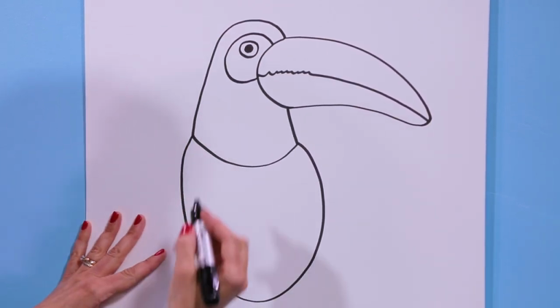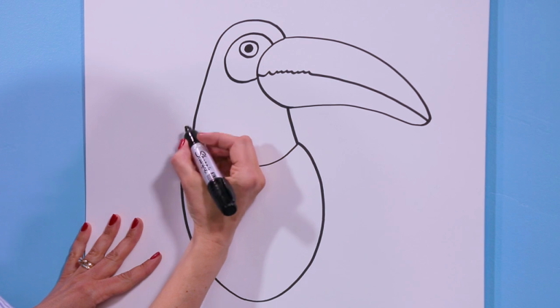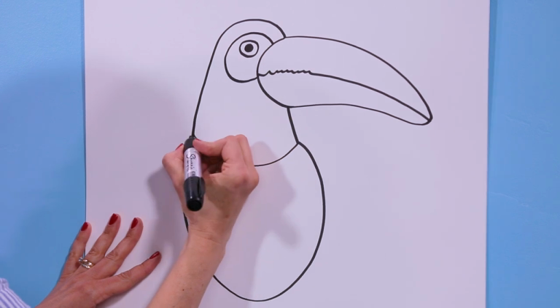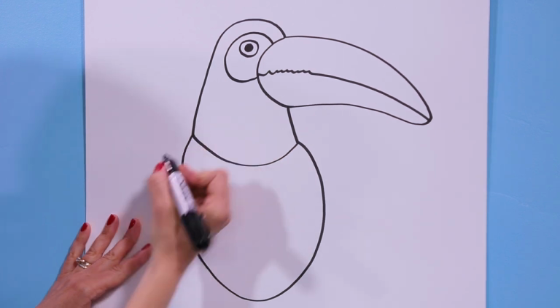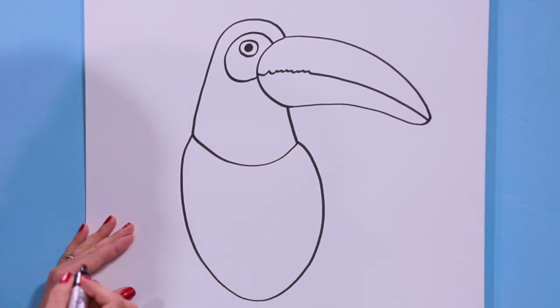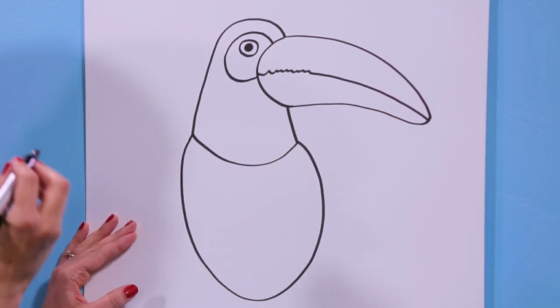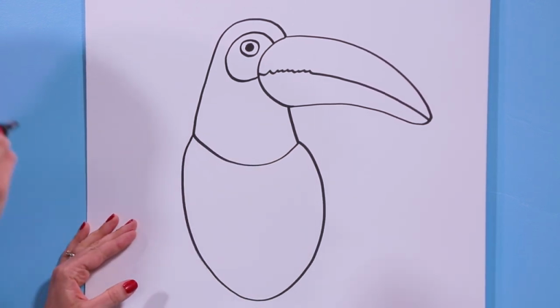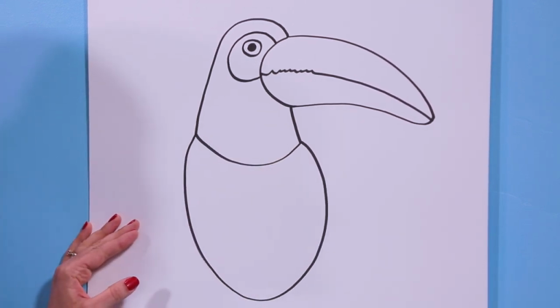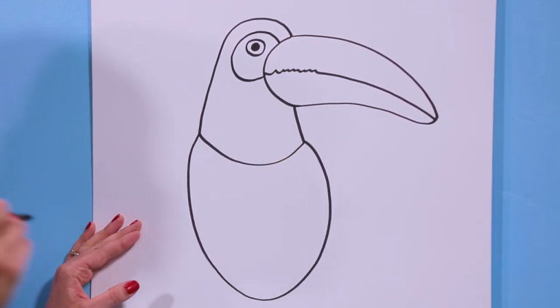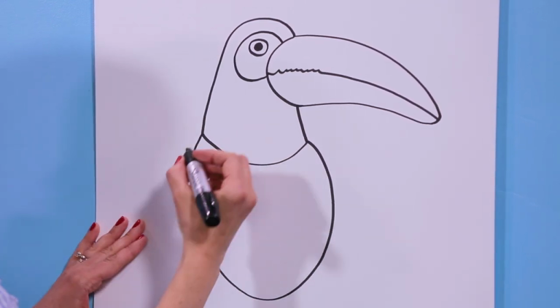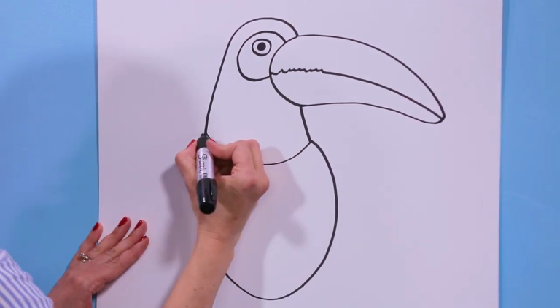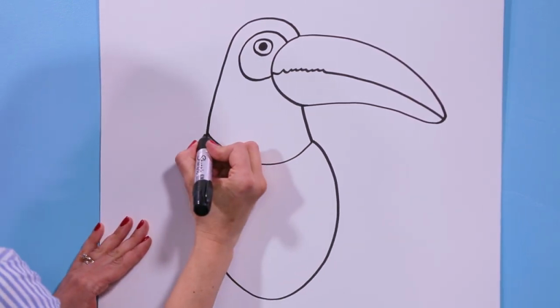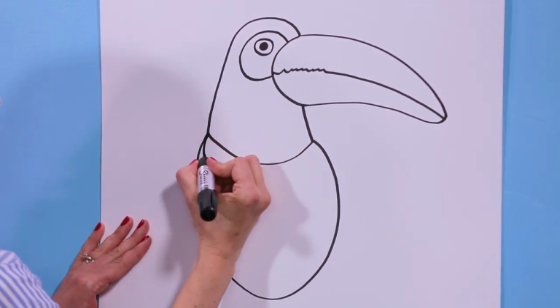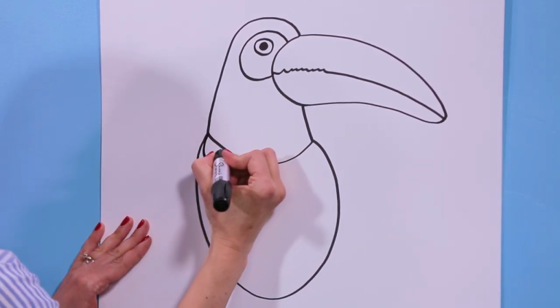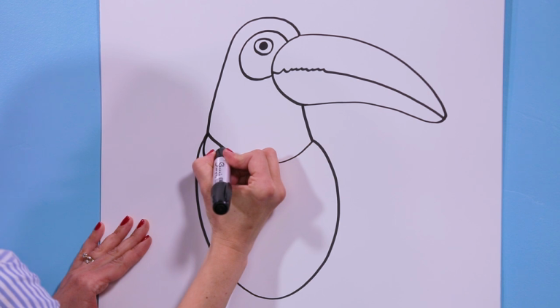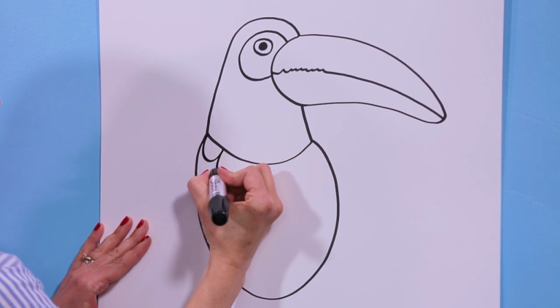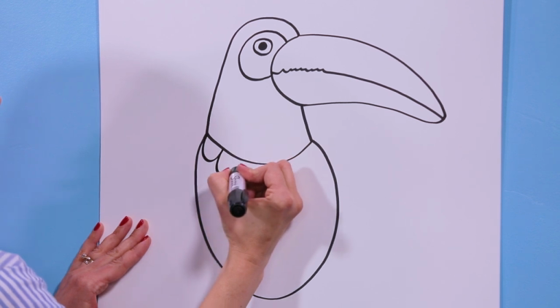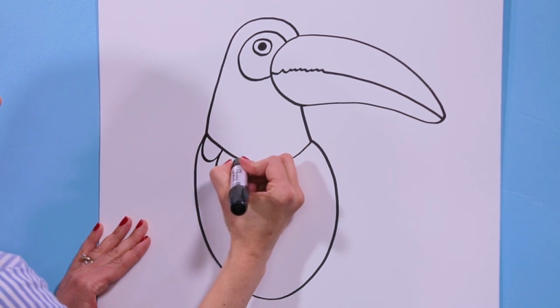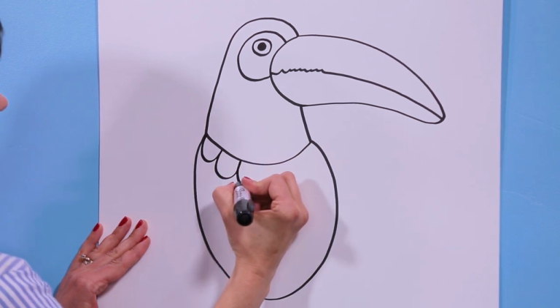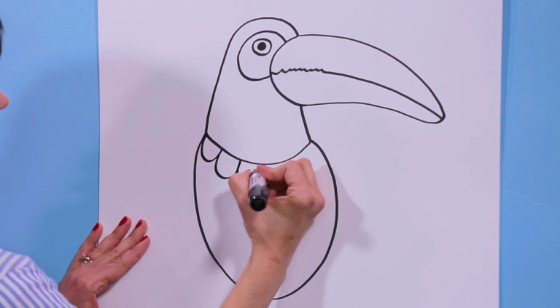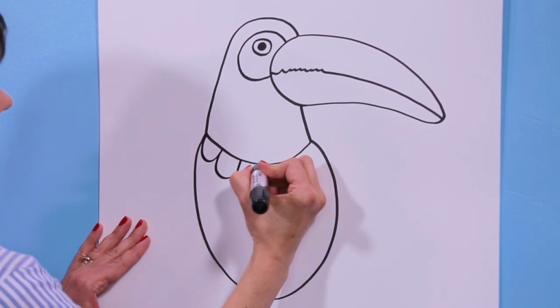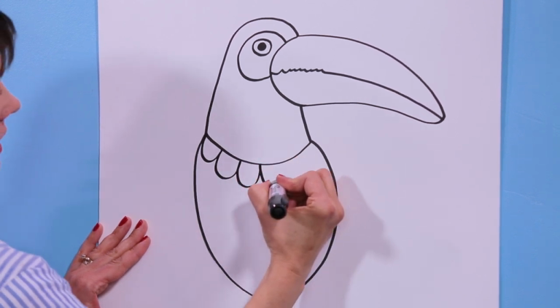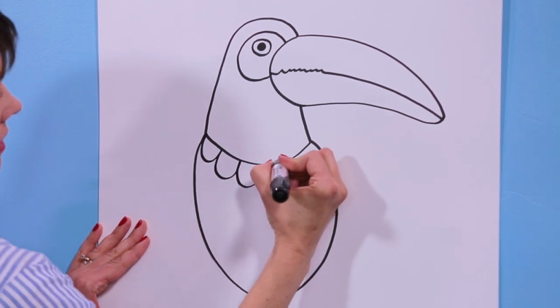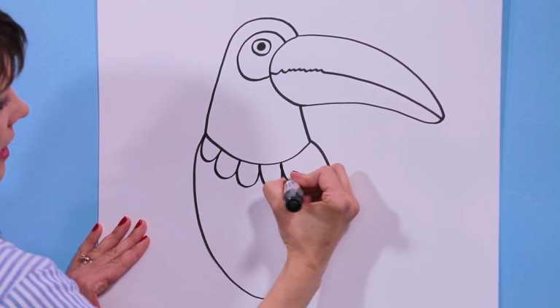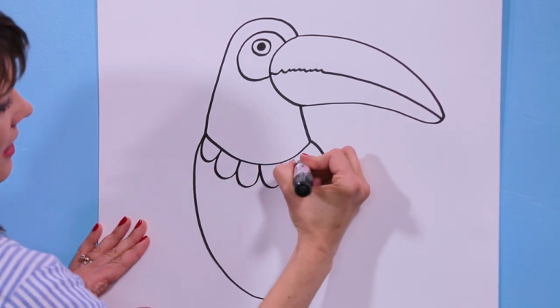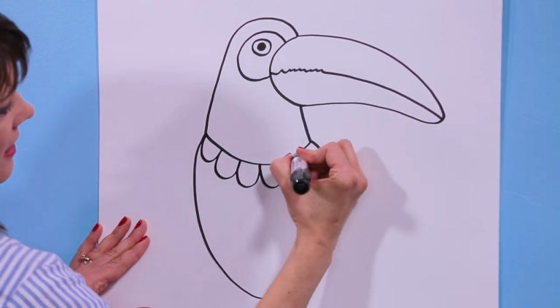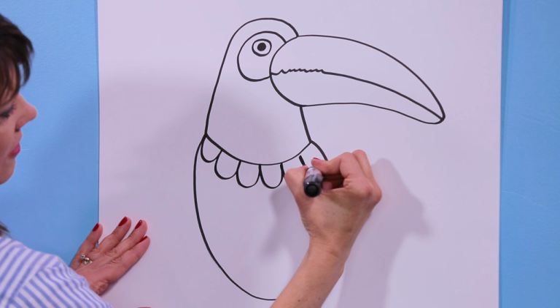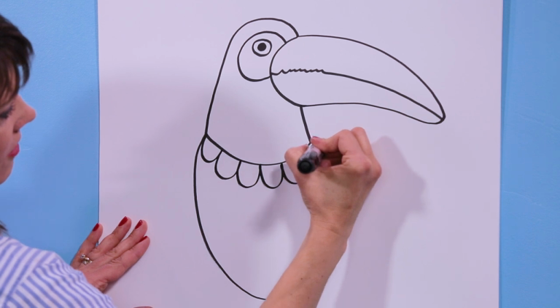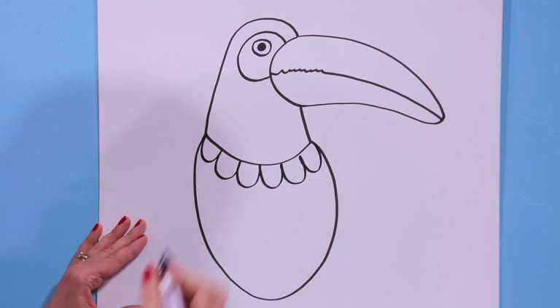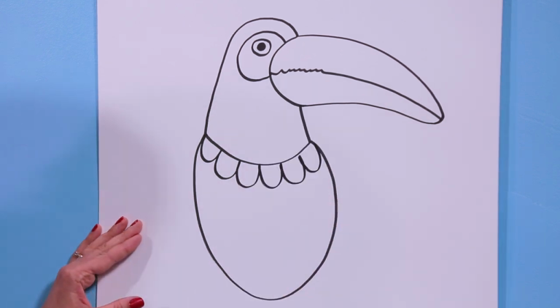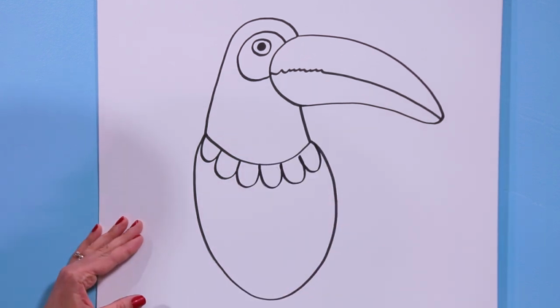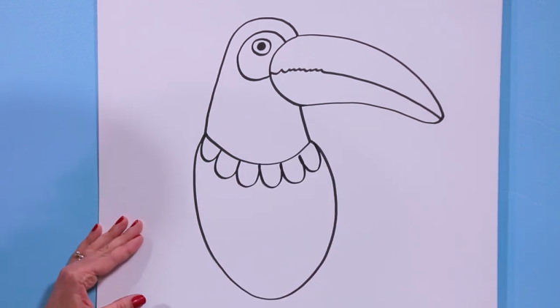Let's work down here for a minute. Let's draw a couple of round shapes like U's across the neck and it will look like feathers. There we go — he's starting to look good here.